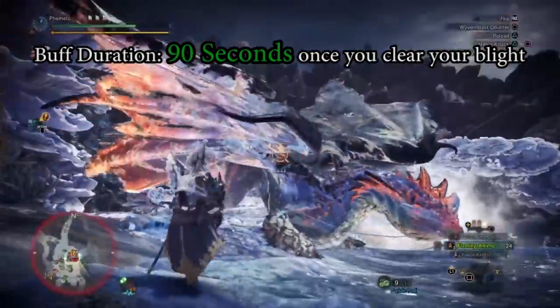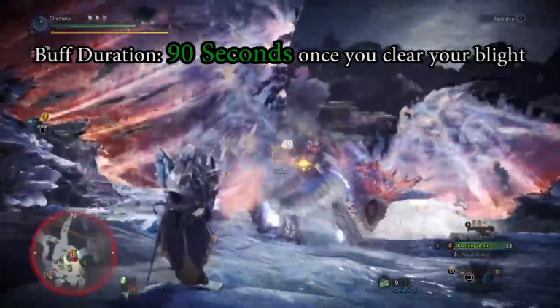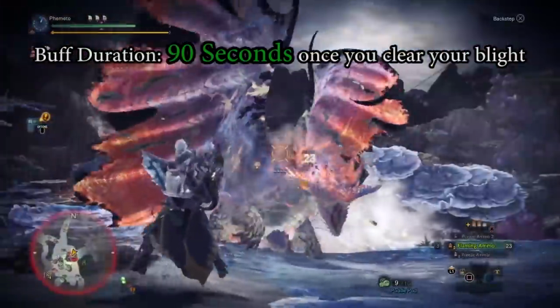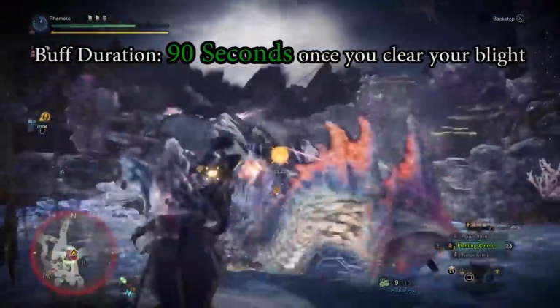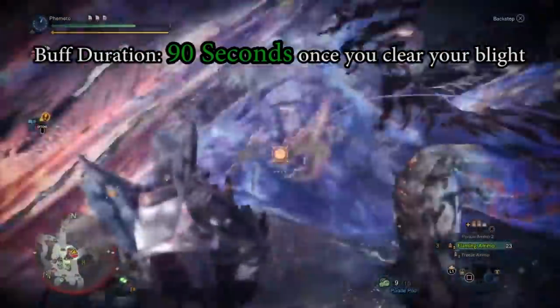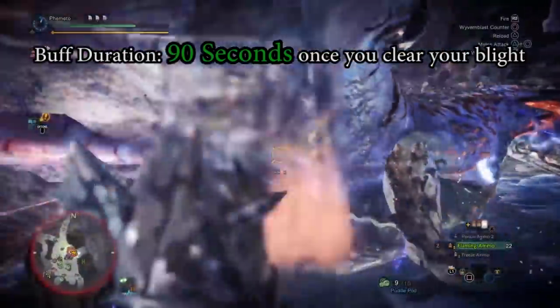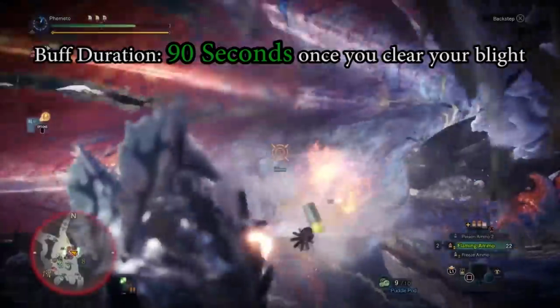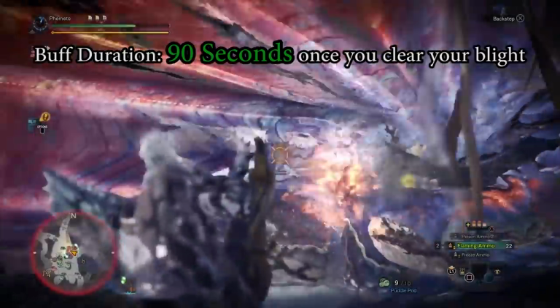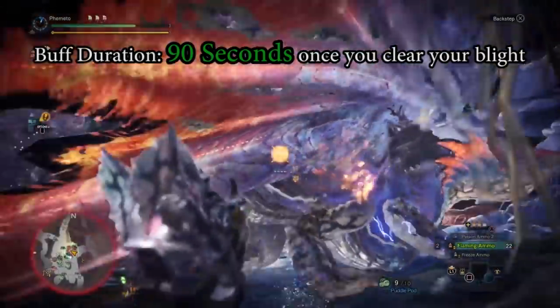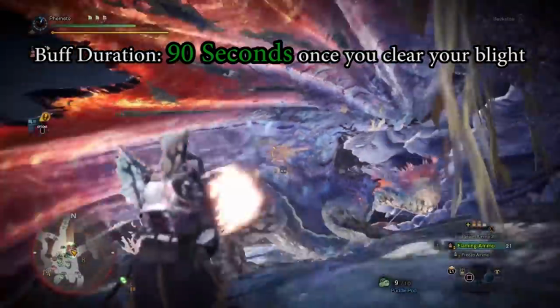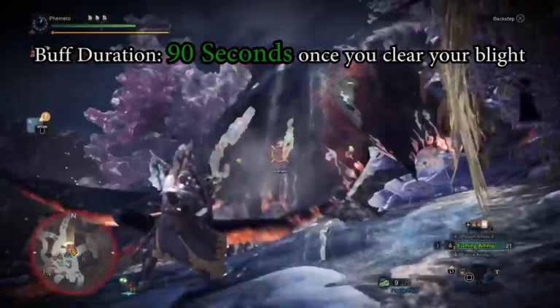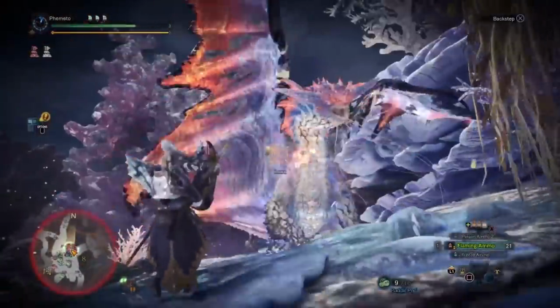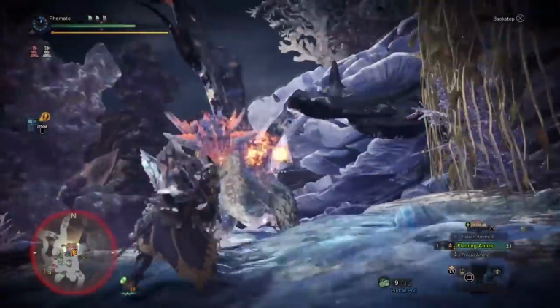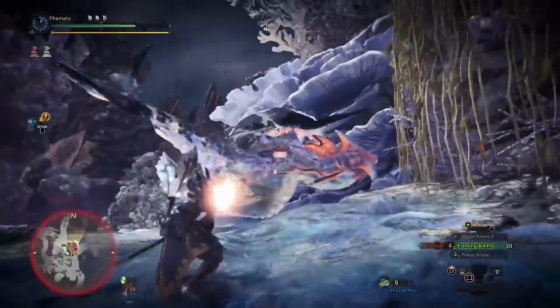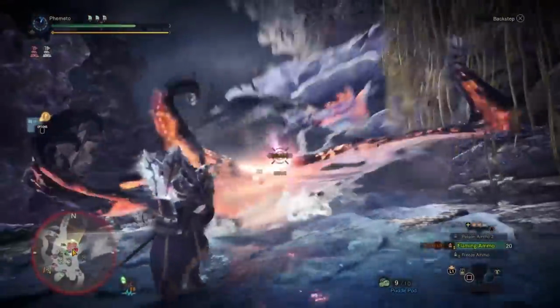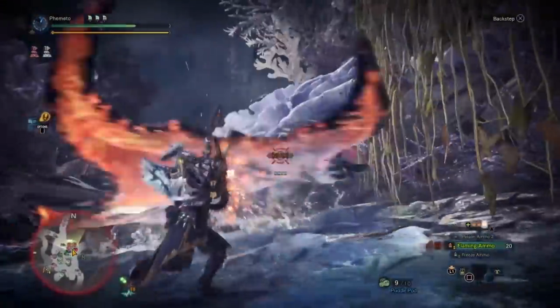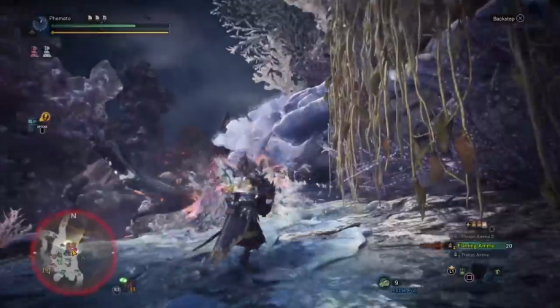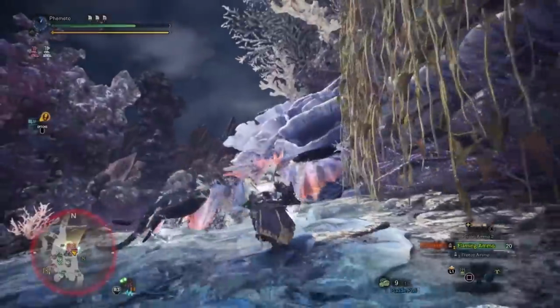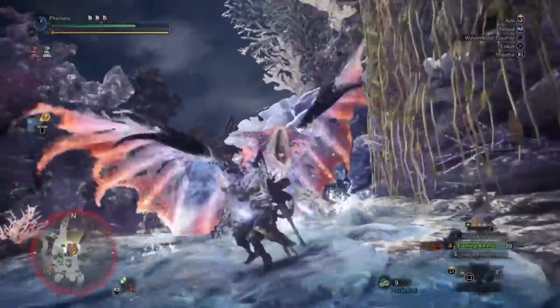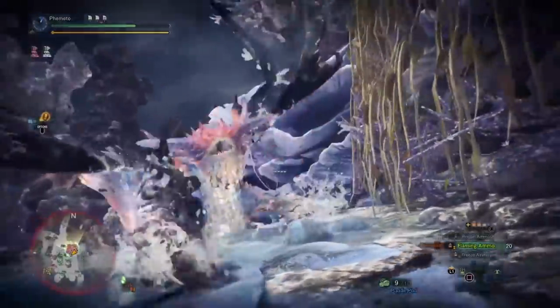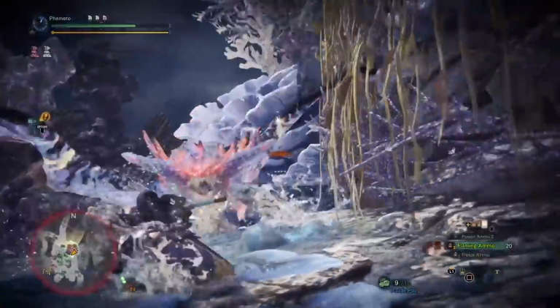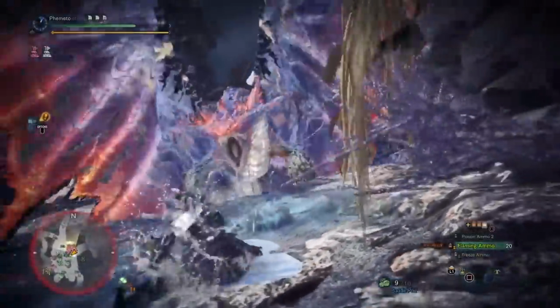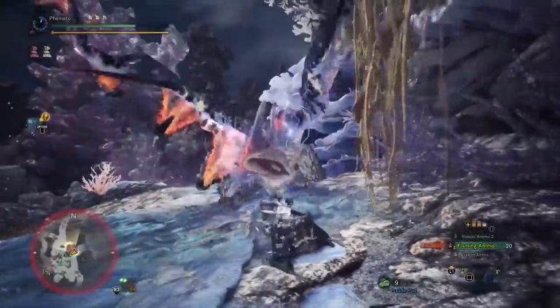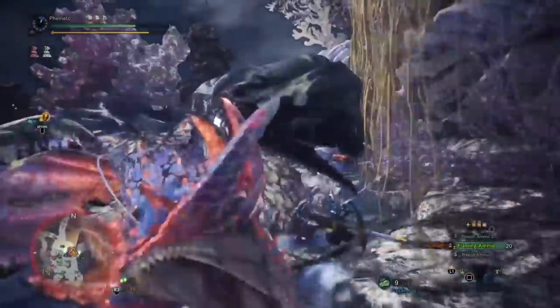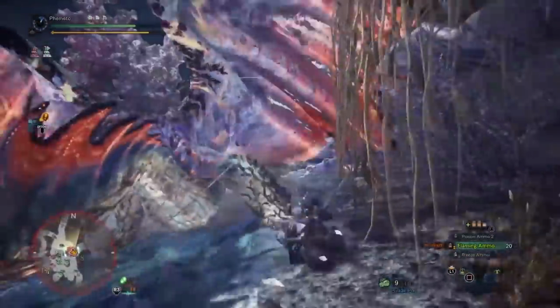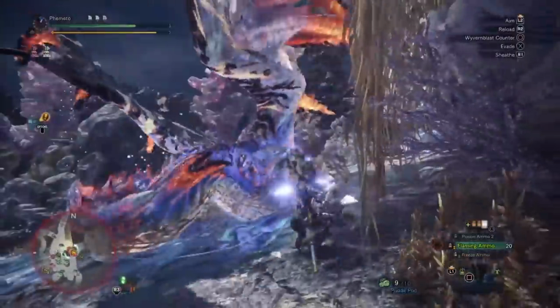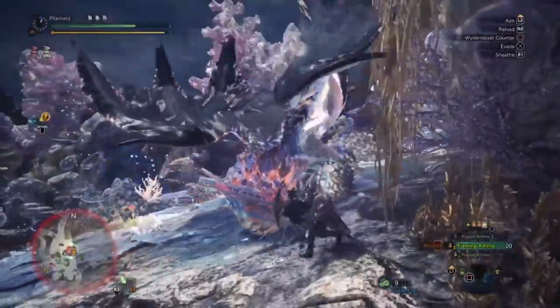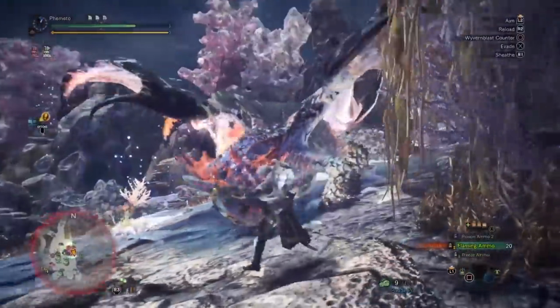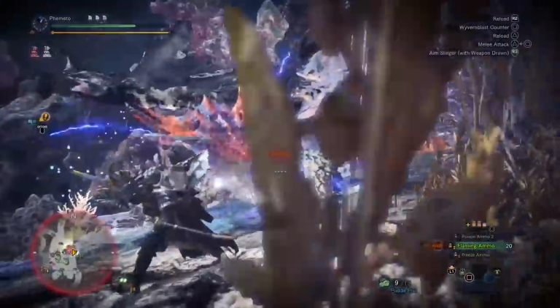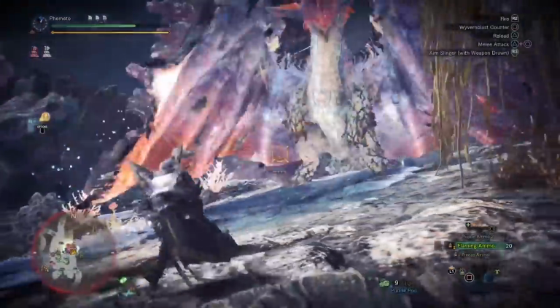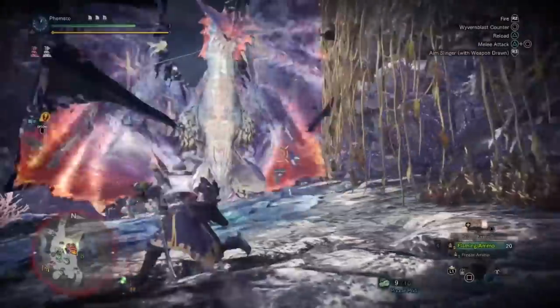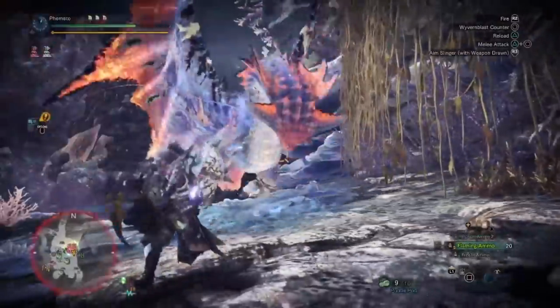It's a crazy amount of time — 90 seconds is ridiculous. And it starts after you clear your blight, not once you get blighted, so you don't have to worry about it proccing and then having to clear it and waste some of your time.